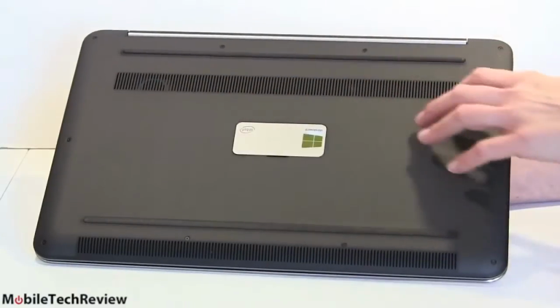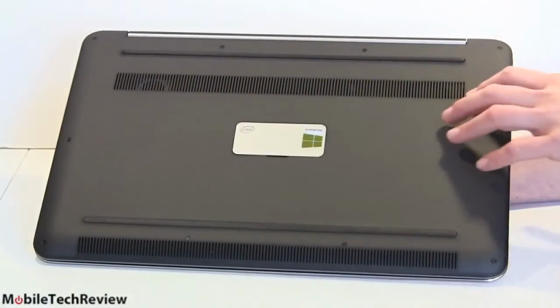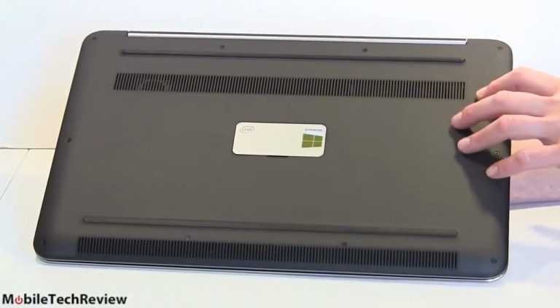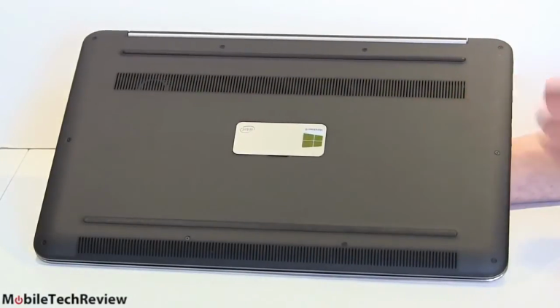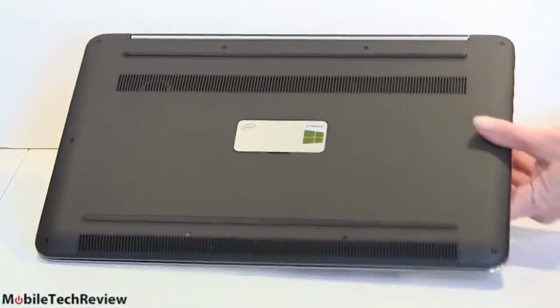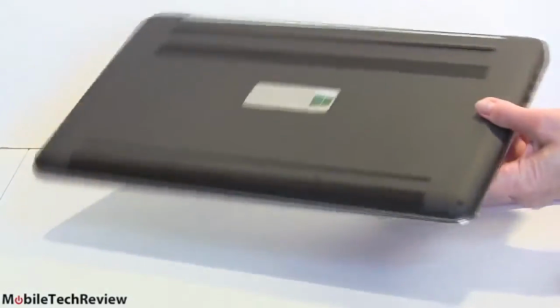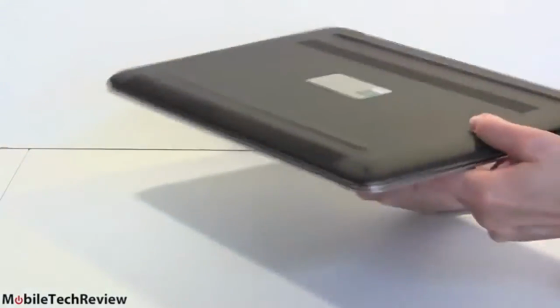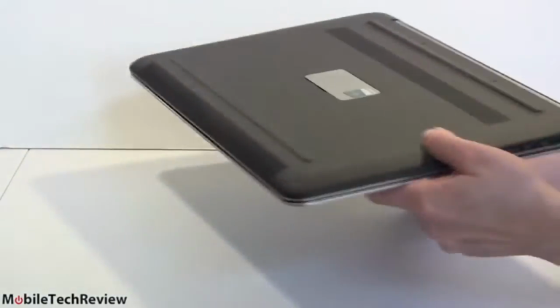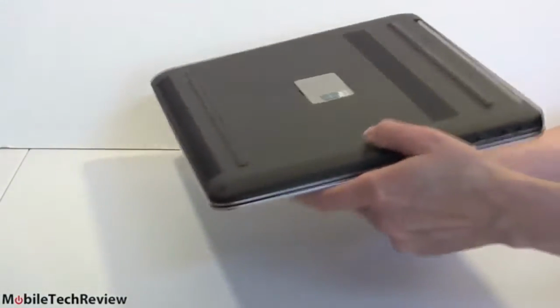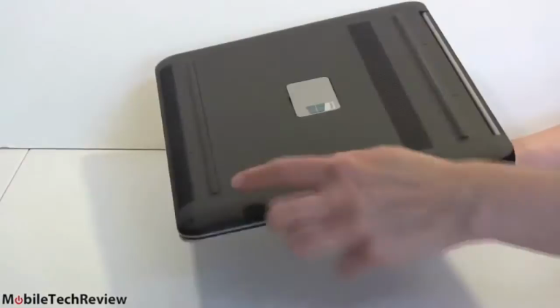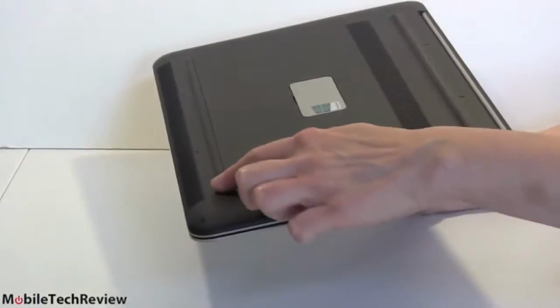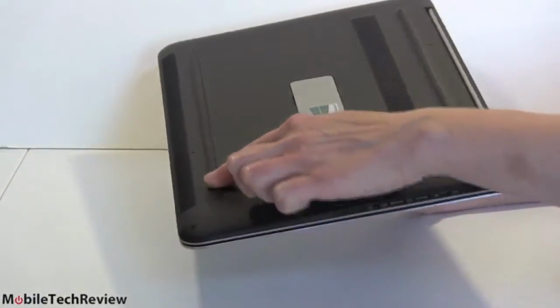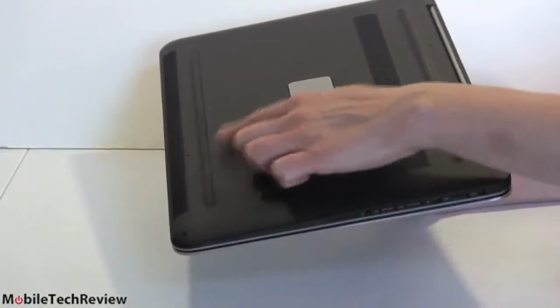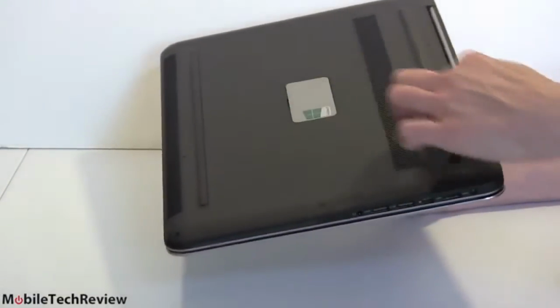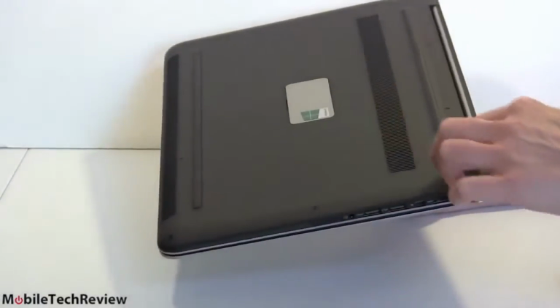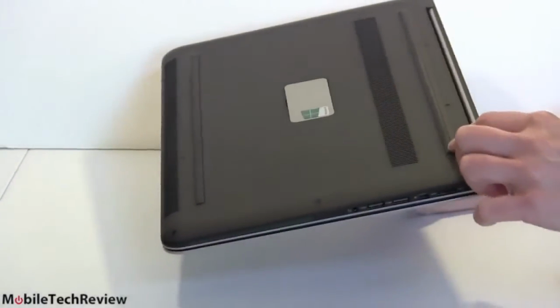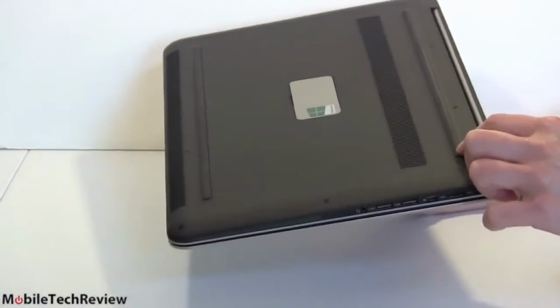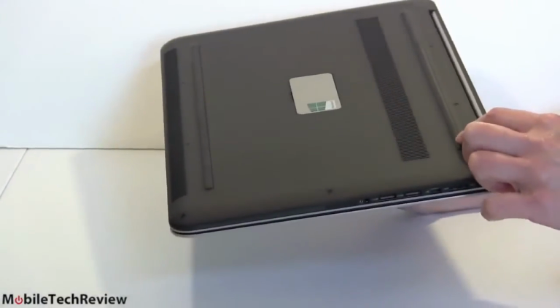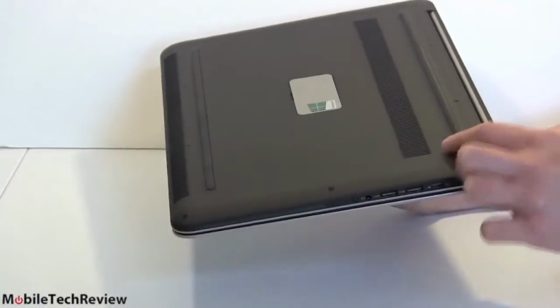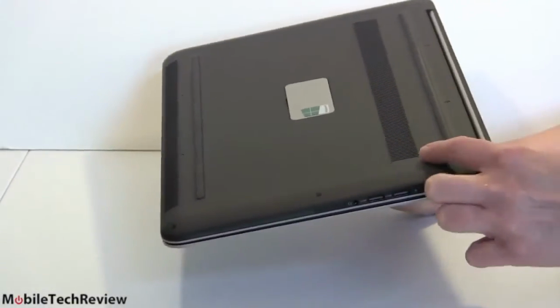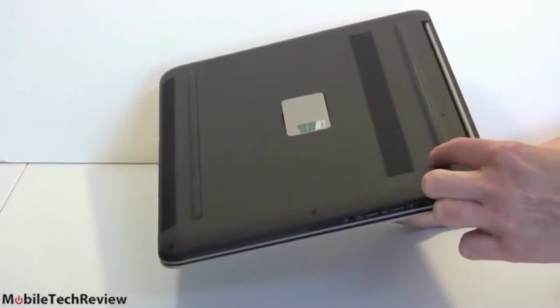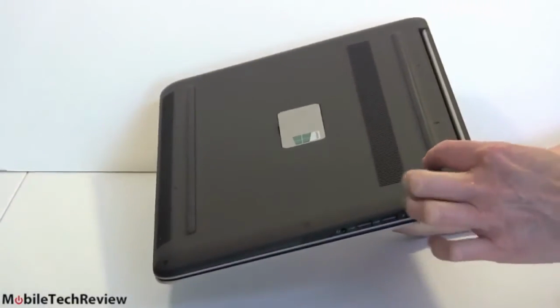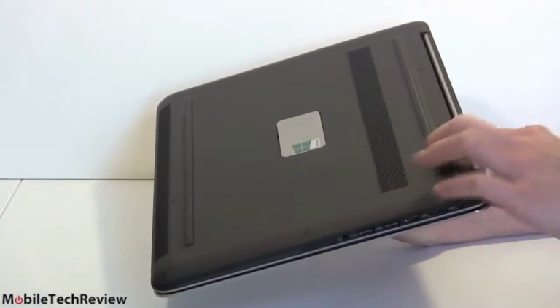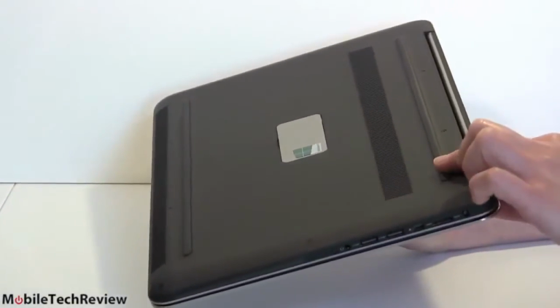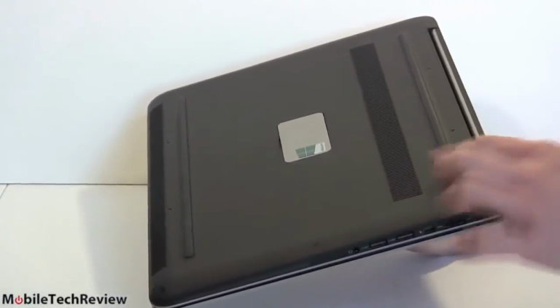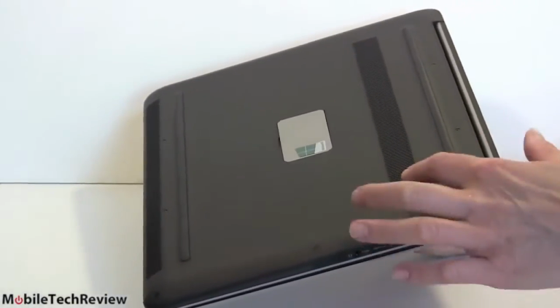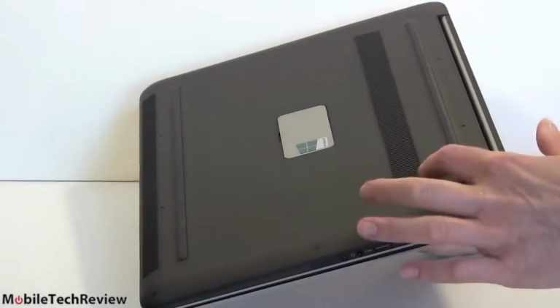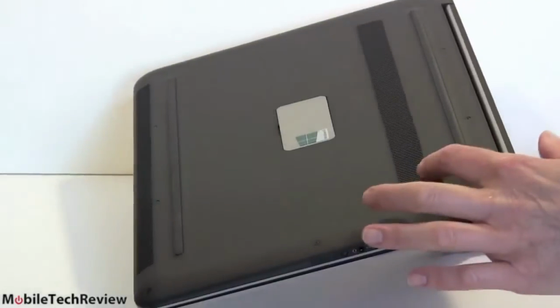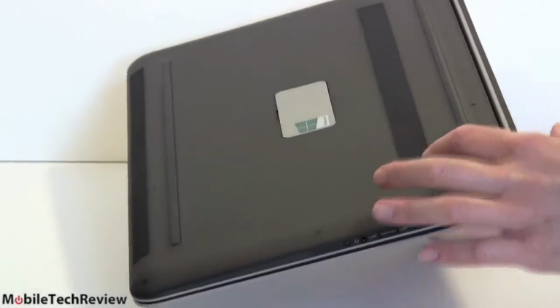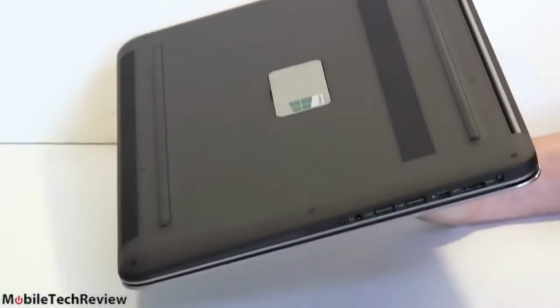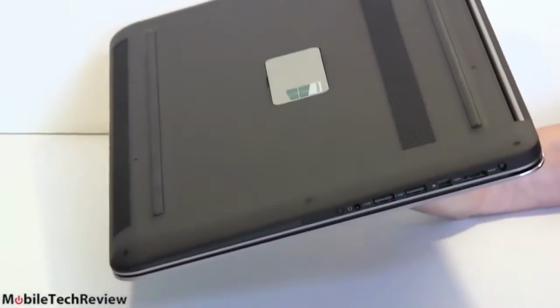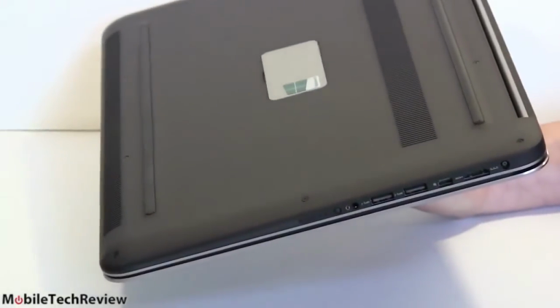There's ventilation here, and unlike other XPS models we've looked at, we have little rubber feet so it doesn't skitter across the desk. It raises up just a little bit to give some room for the ventilation.